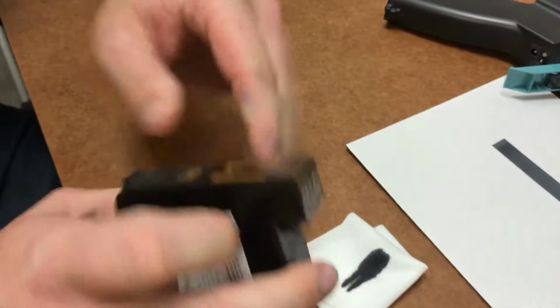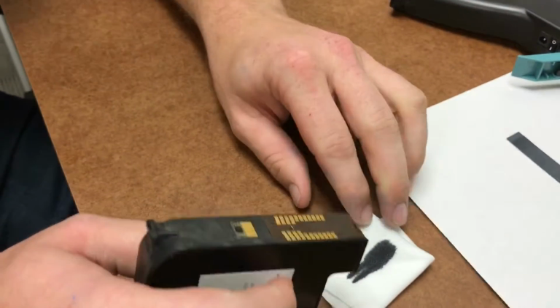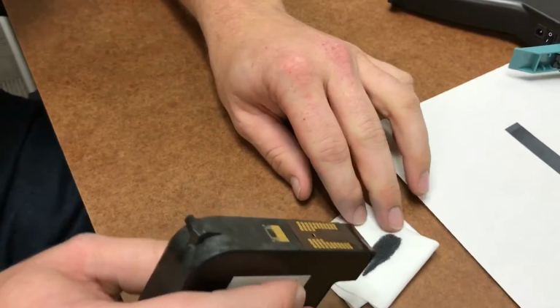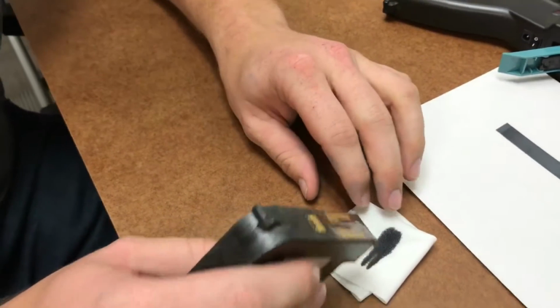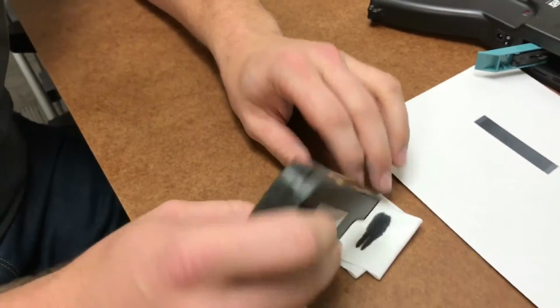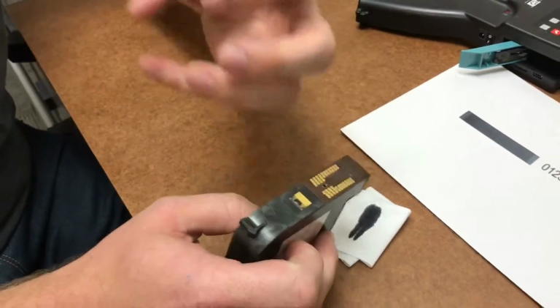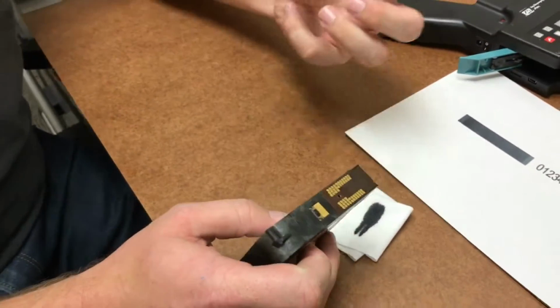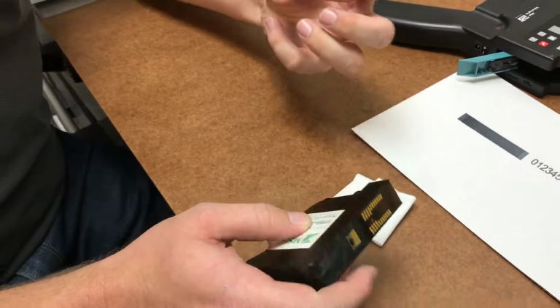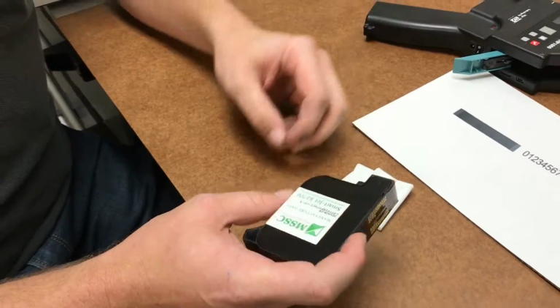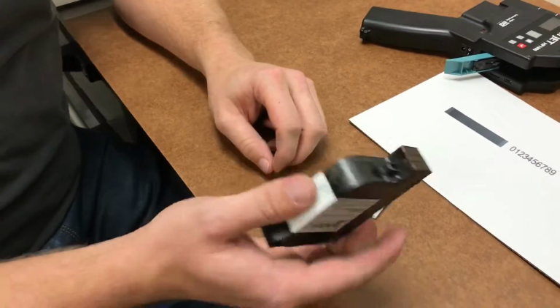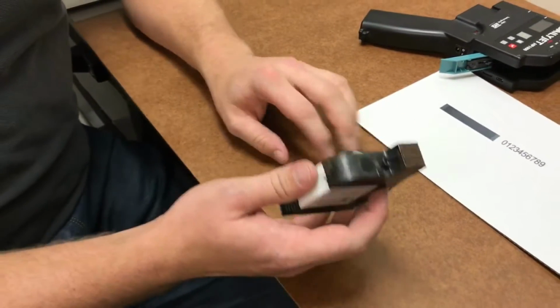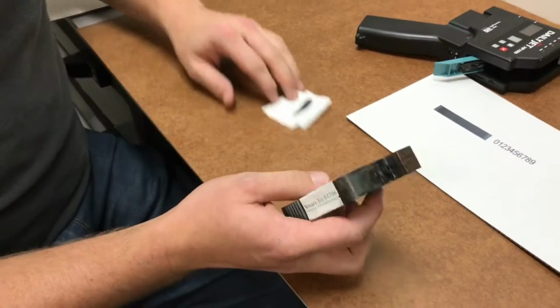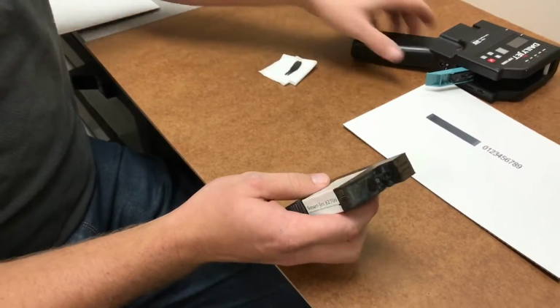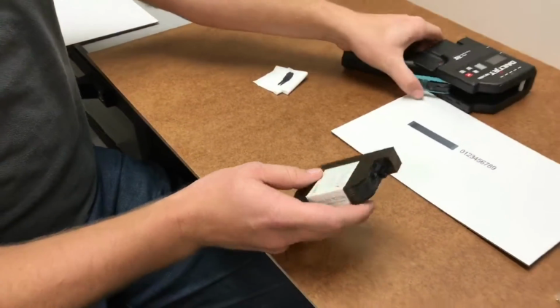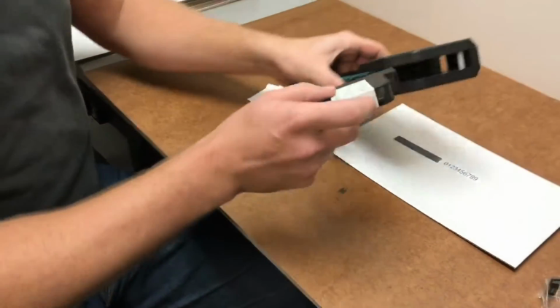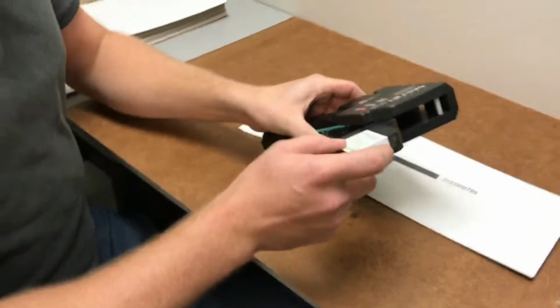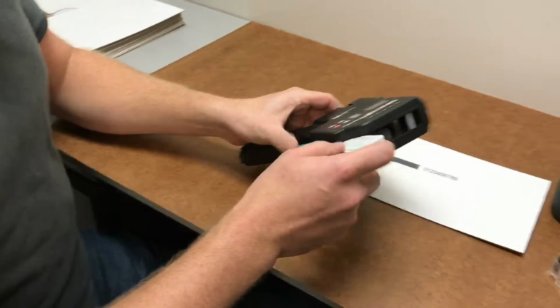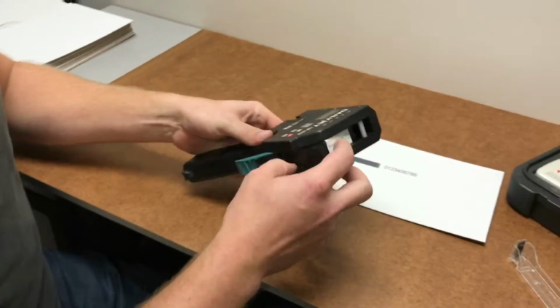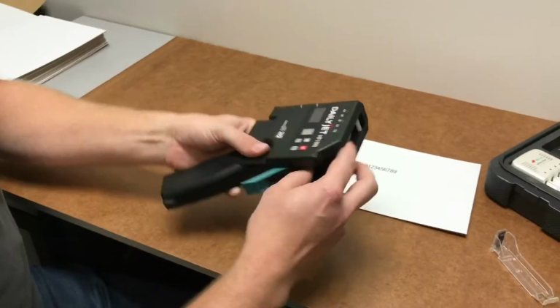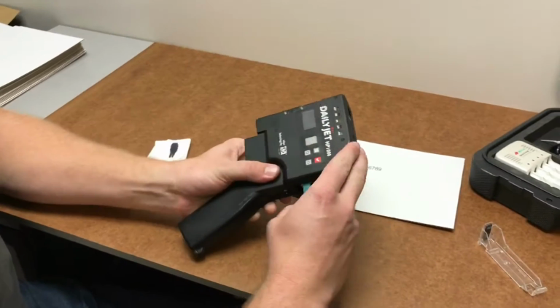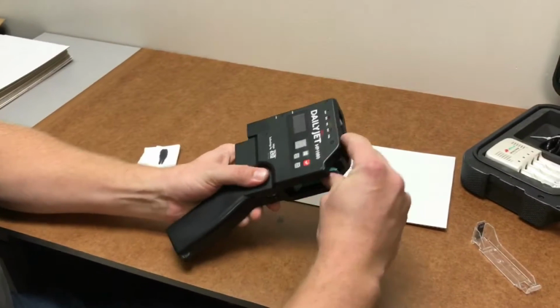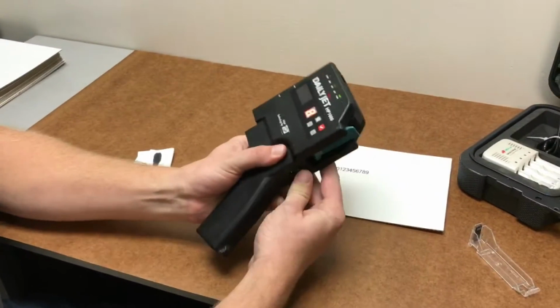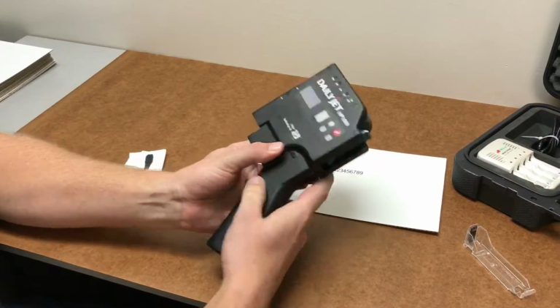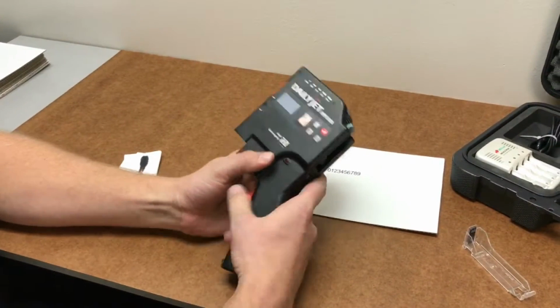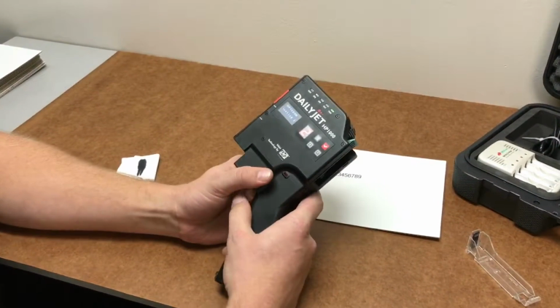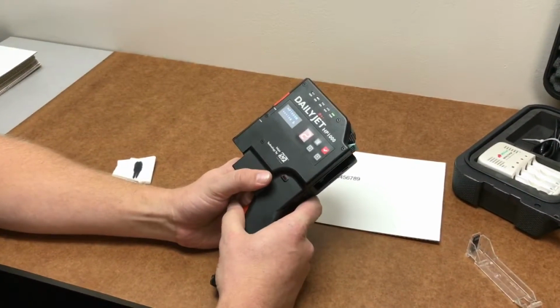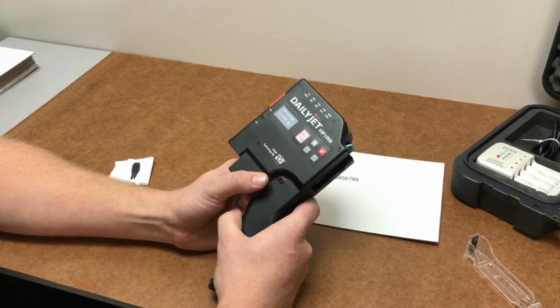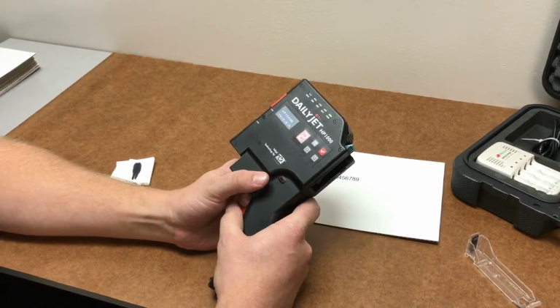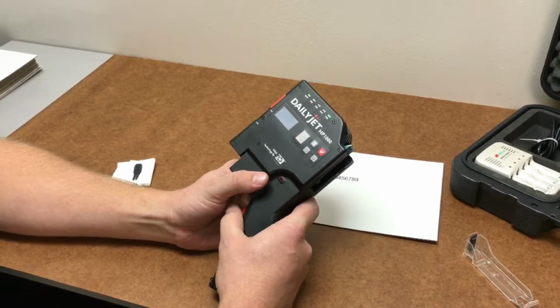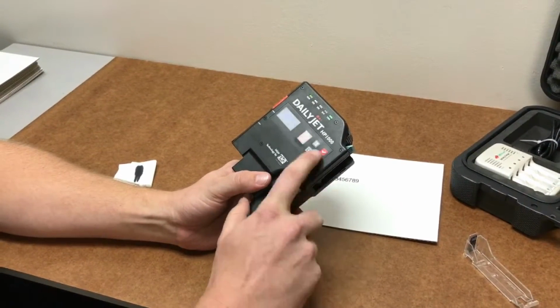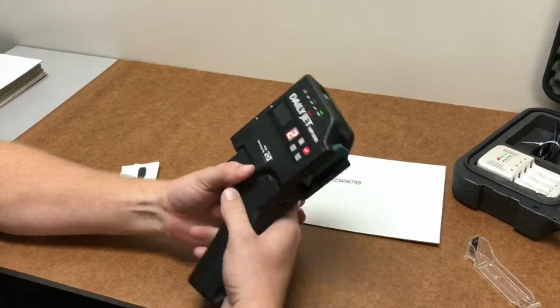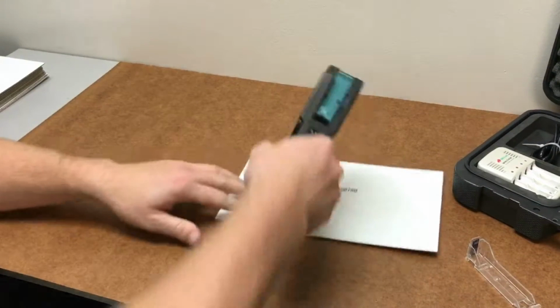The goal is not to go fast — it's to get ink to draw out and pull out any particles that might be stuck in the nozzles. Go ahead and put it back into your printer, power it back on, and then test your print.